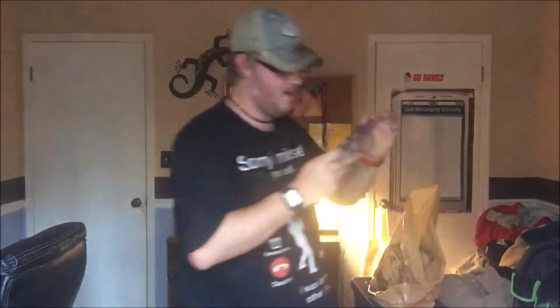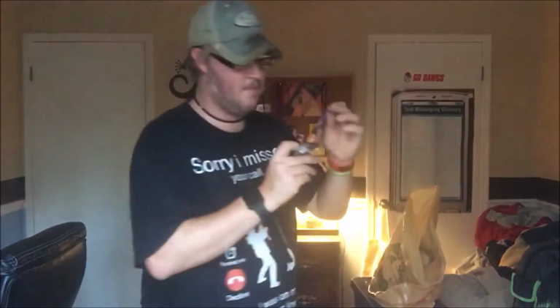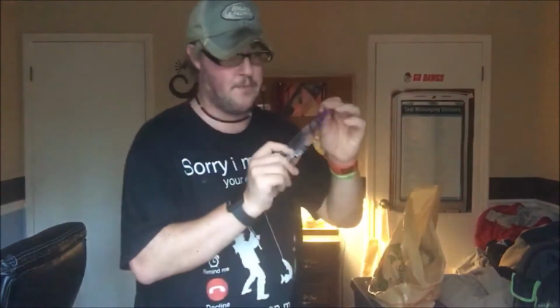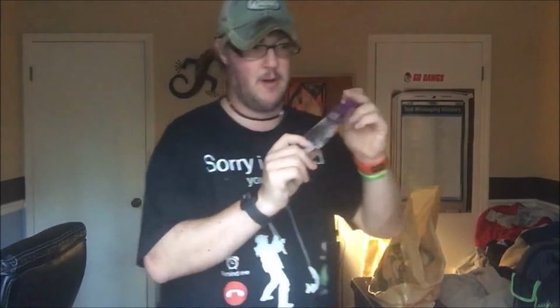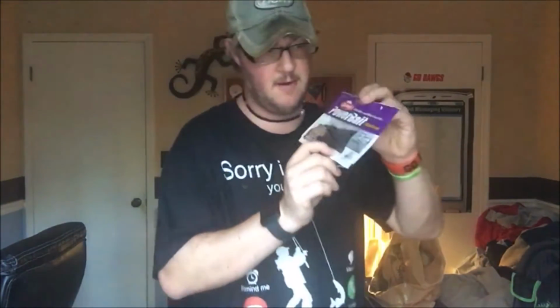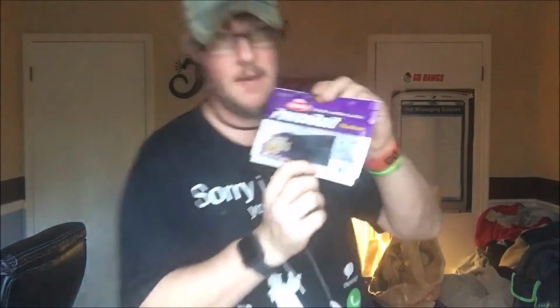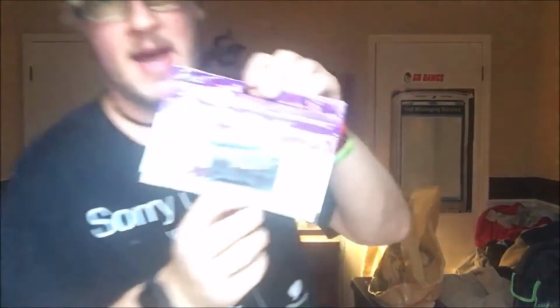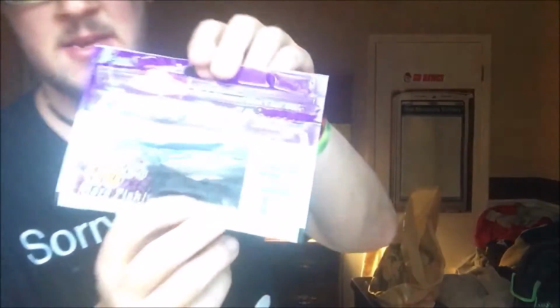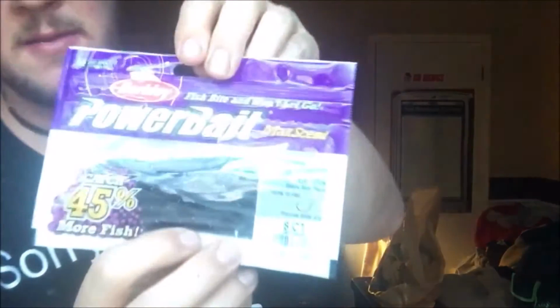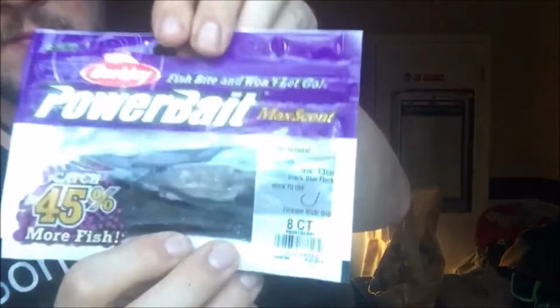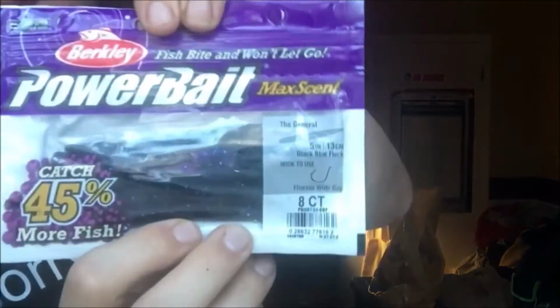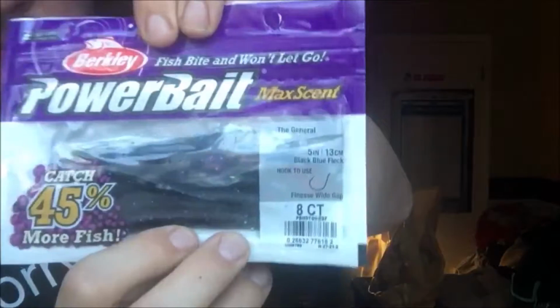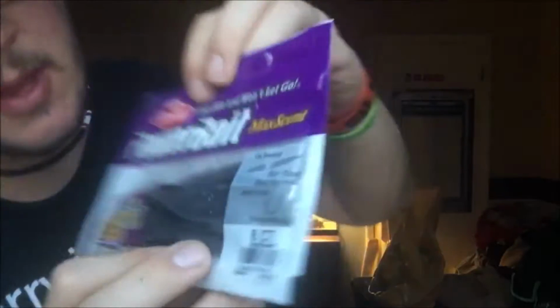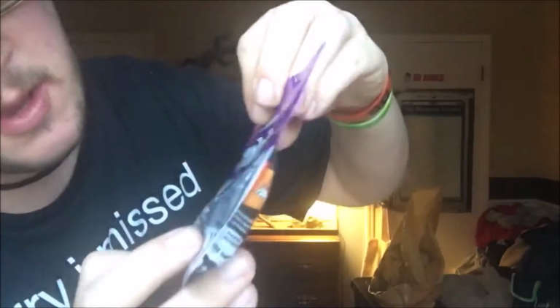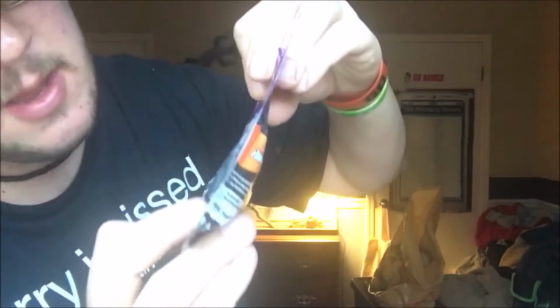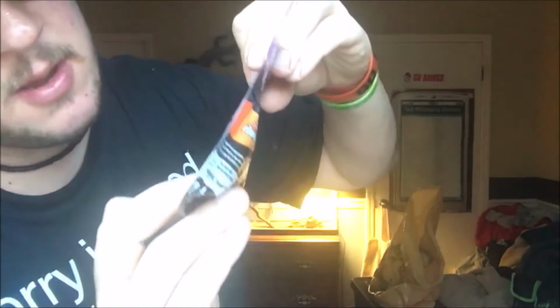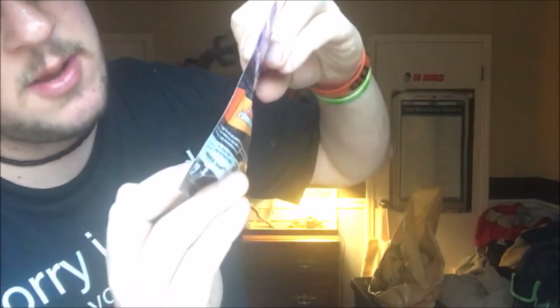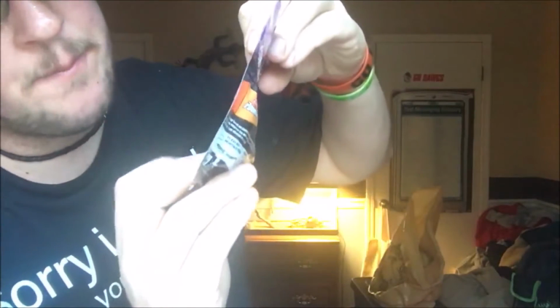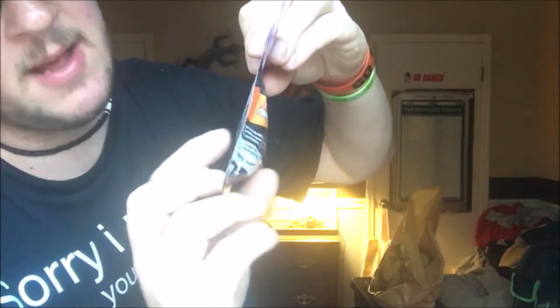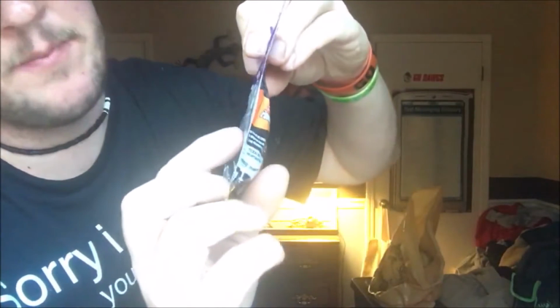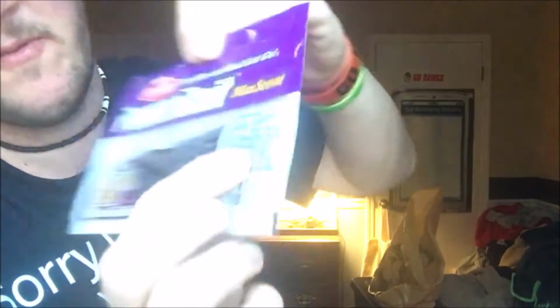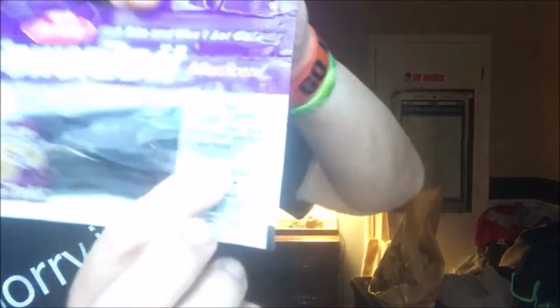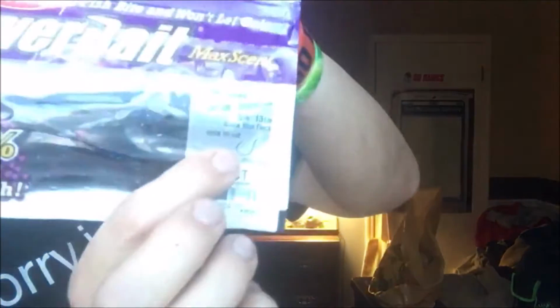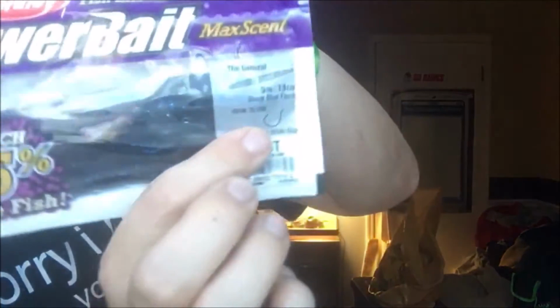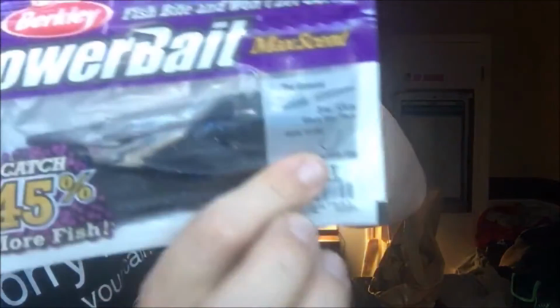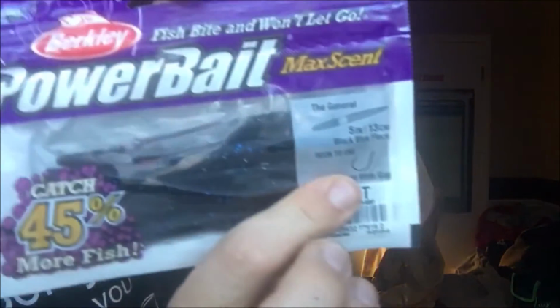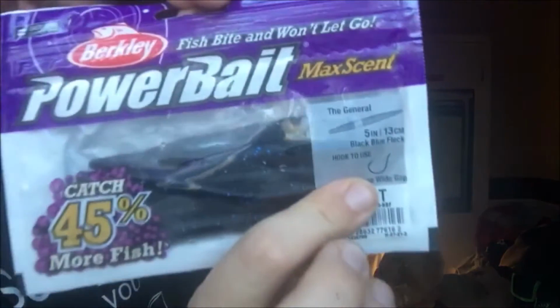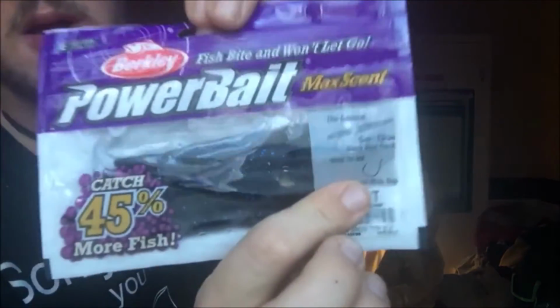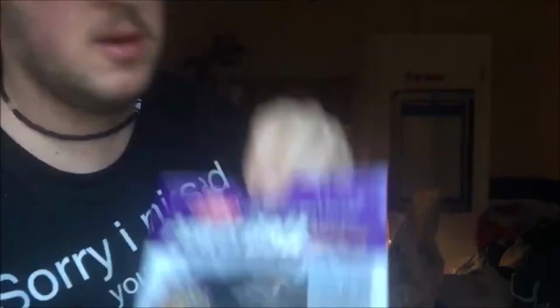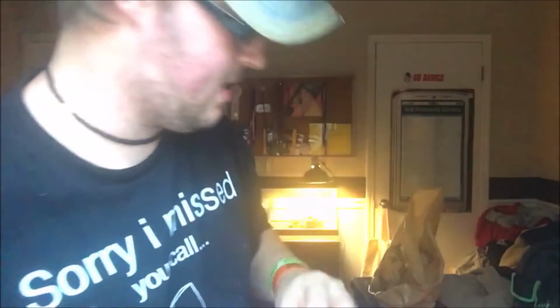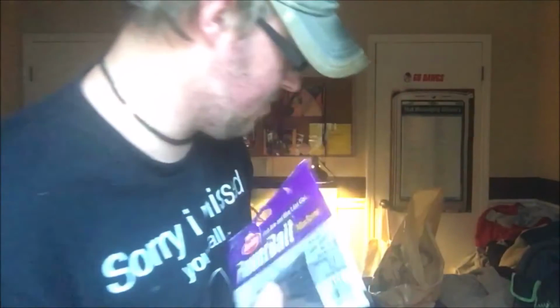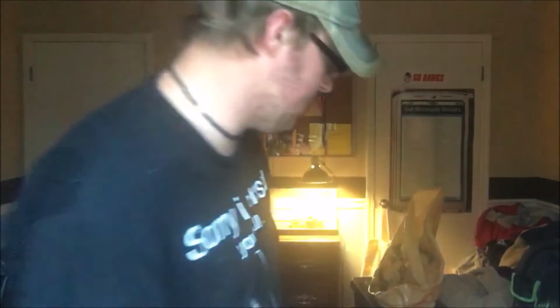Next up, we have the Buckley Powerbake Max Scent Black Blue Fleck. You guys, we have this.